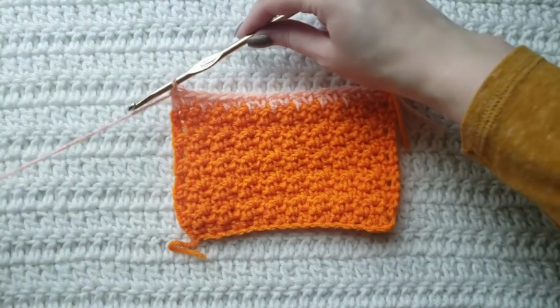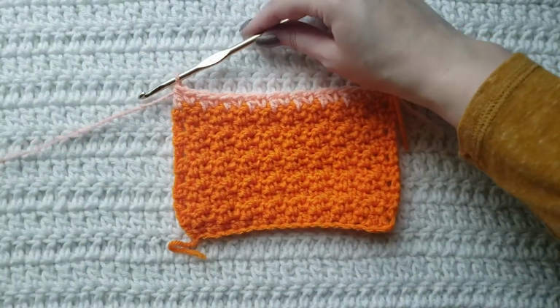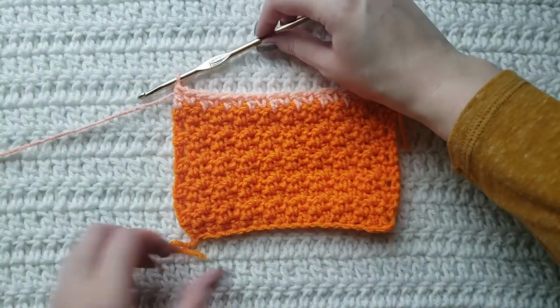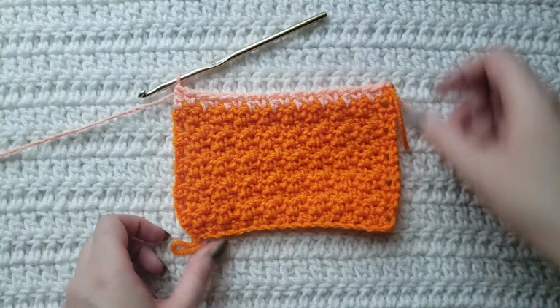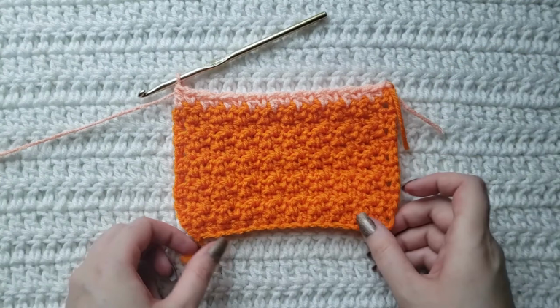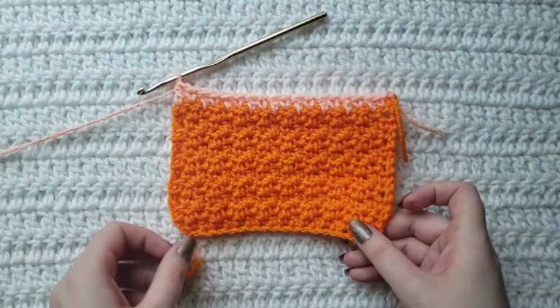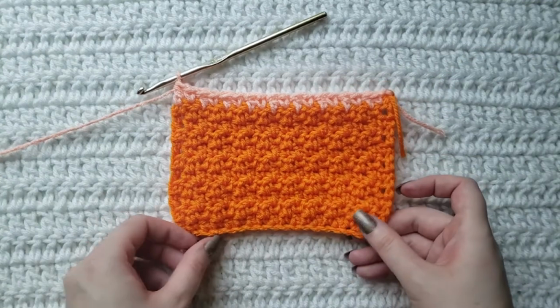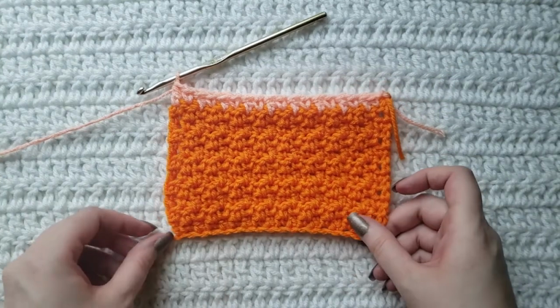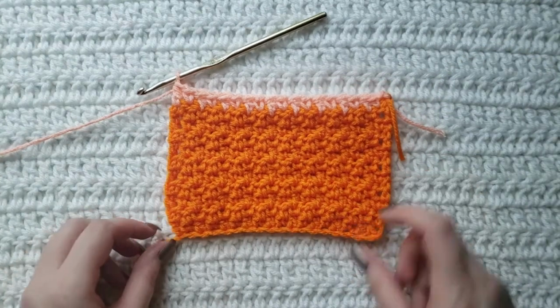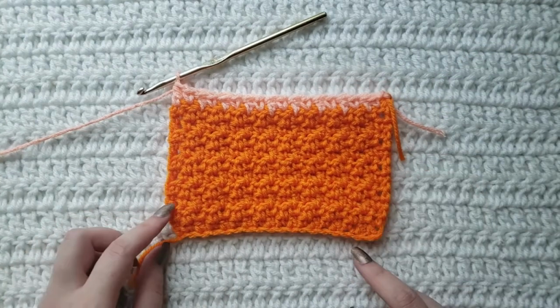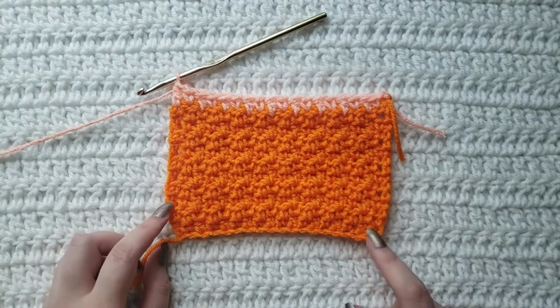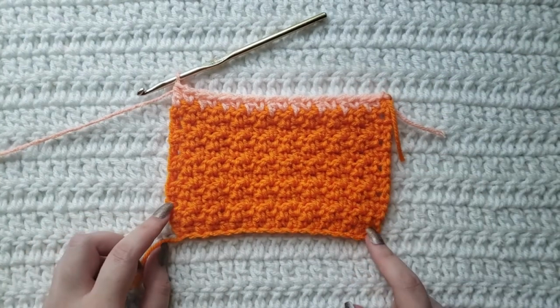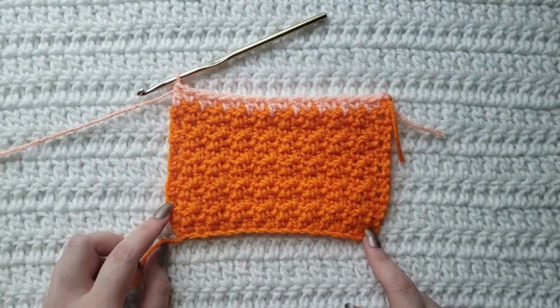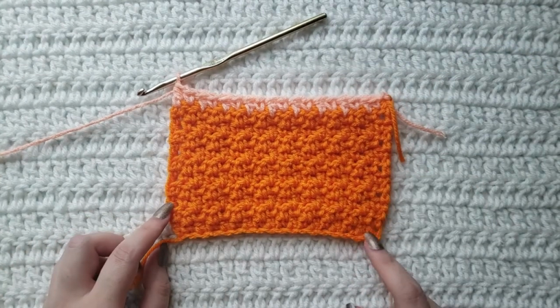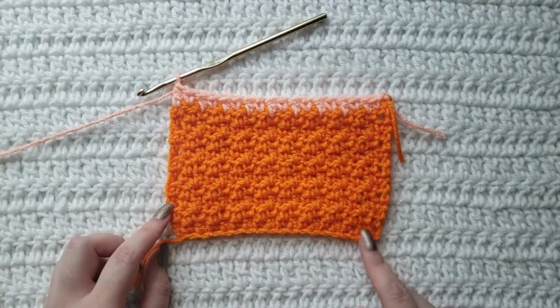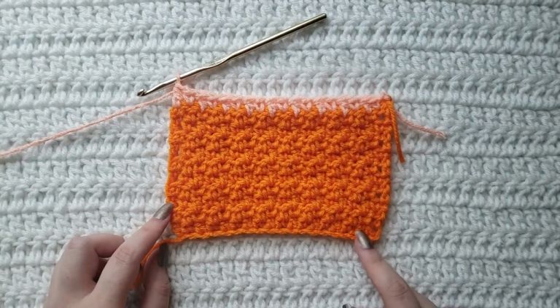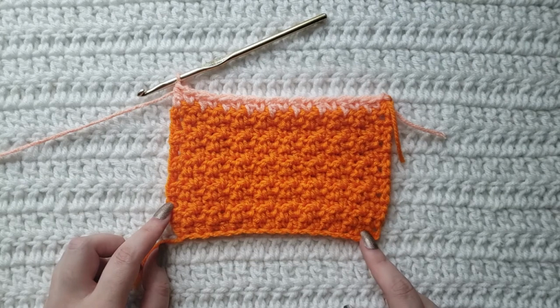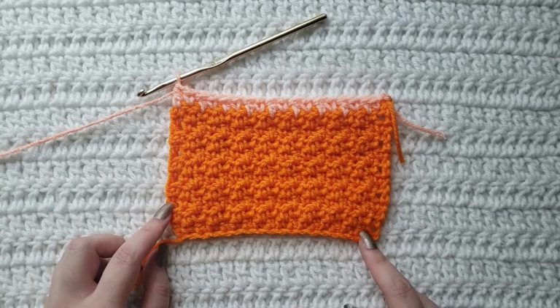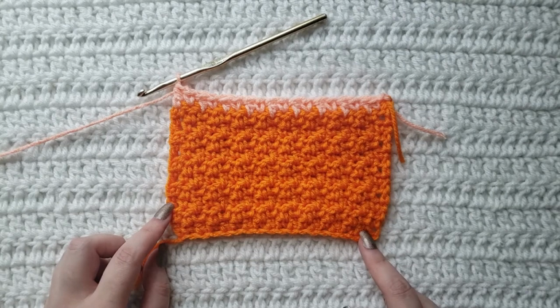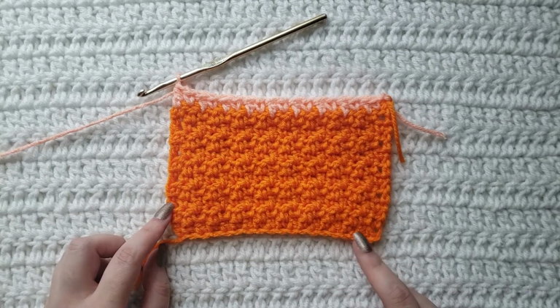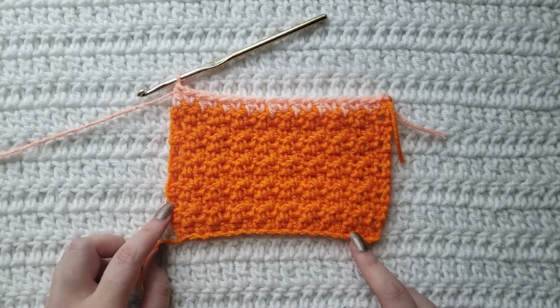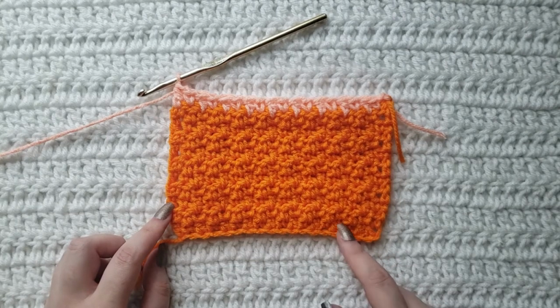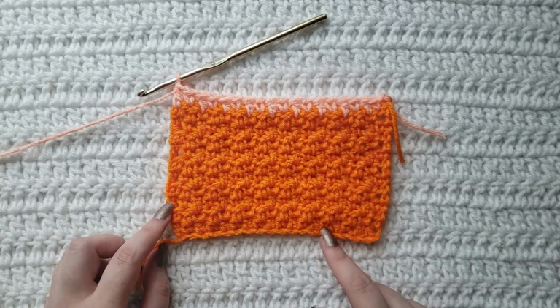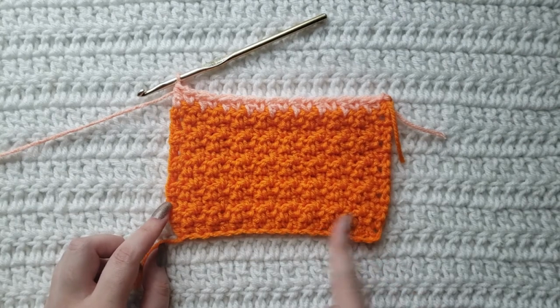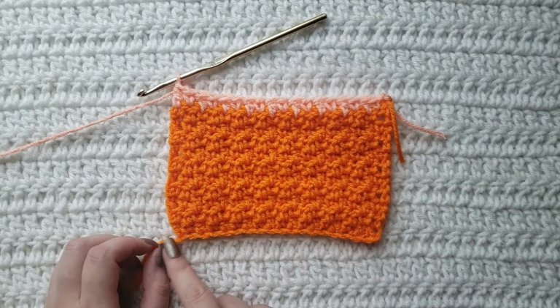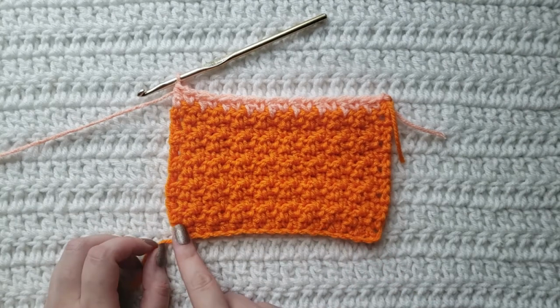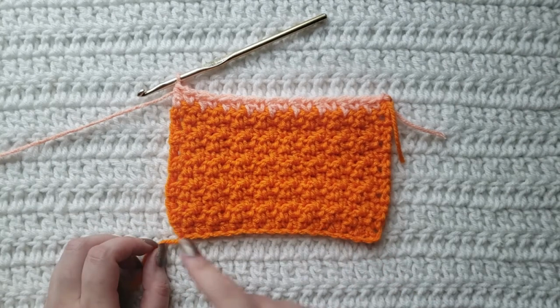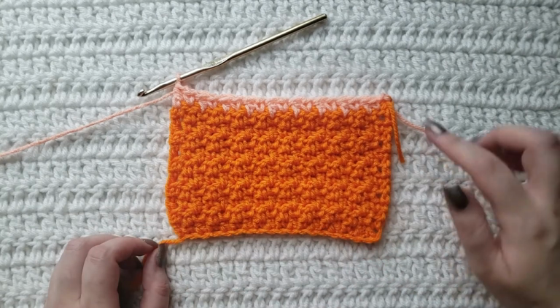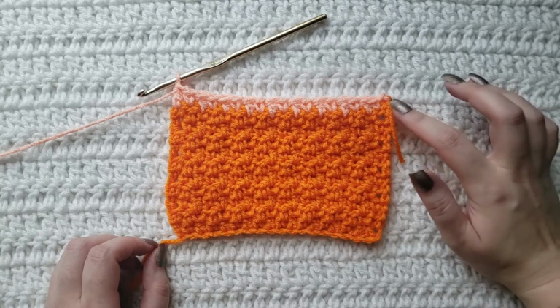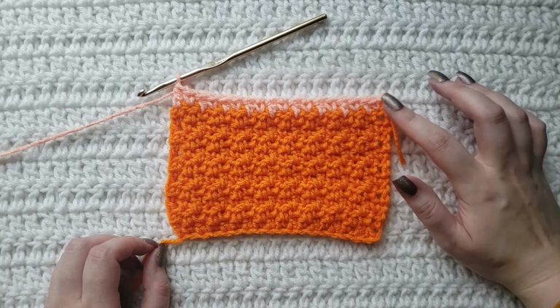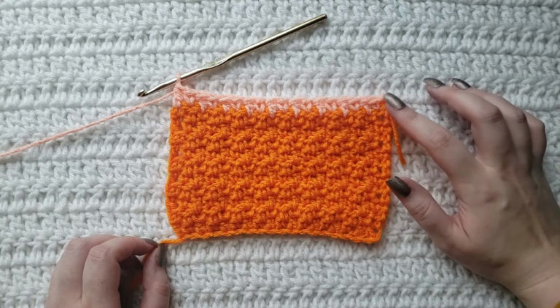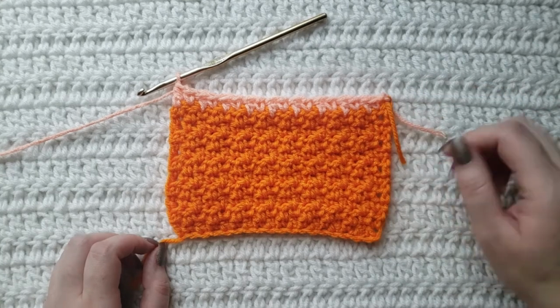You will repeat this one row for however long you want your project. So if you were starting with the chains, you would work a single into the second chain from your hook, then double, single, double until the end of your row. Then you would repeat this row that I have made.